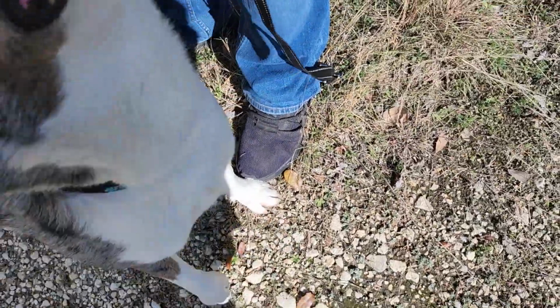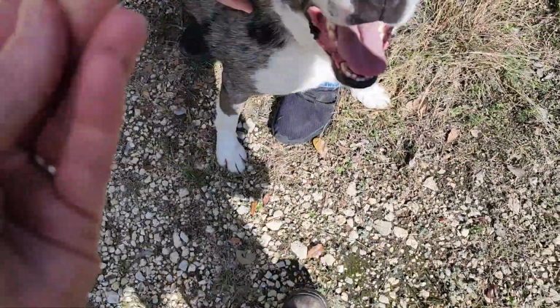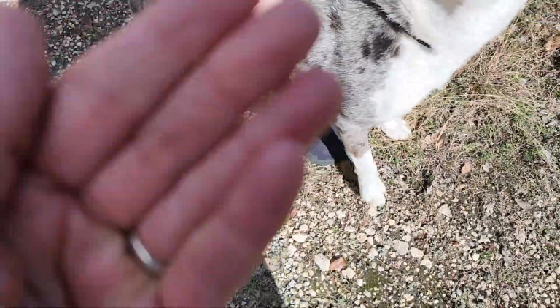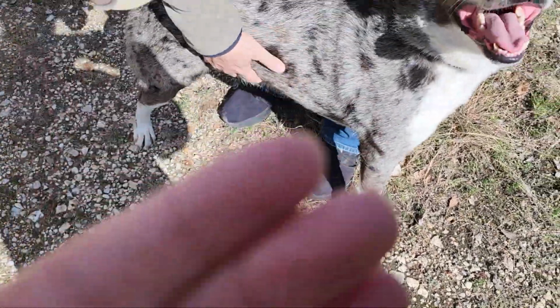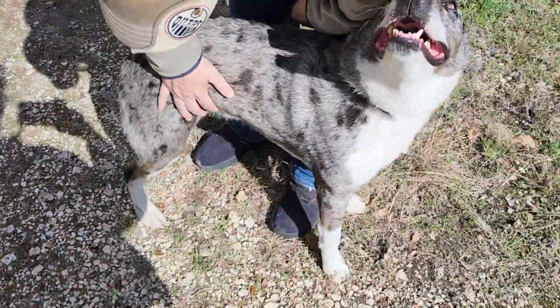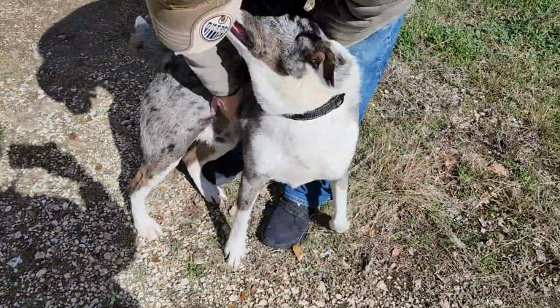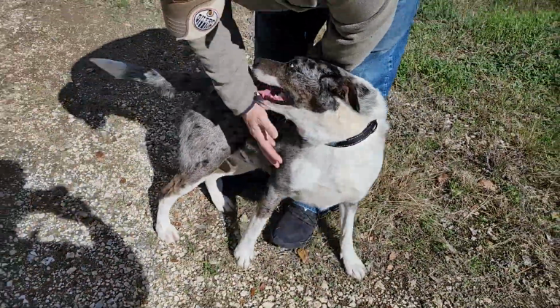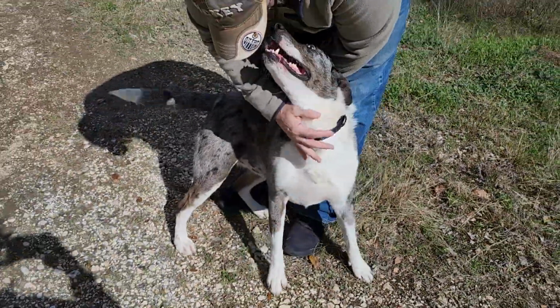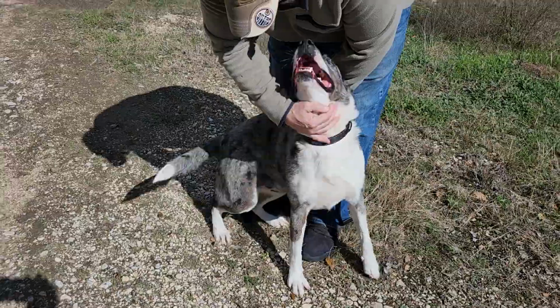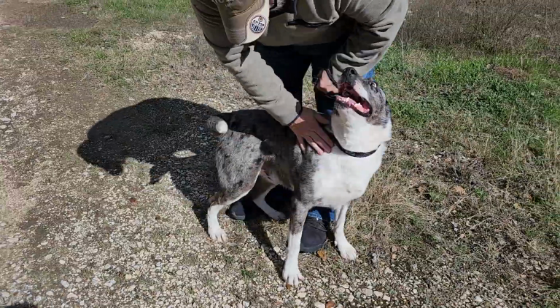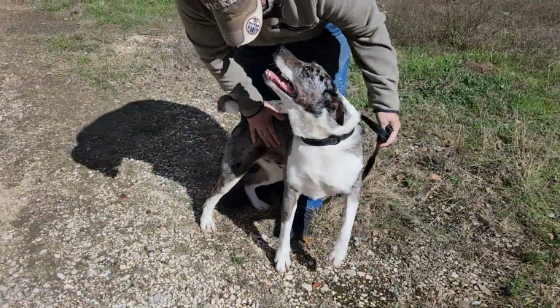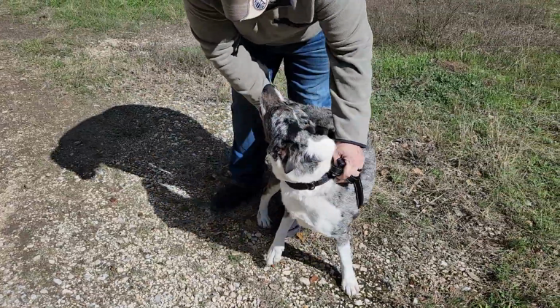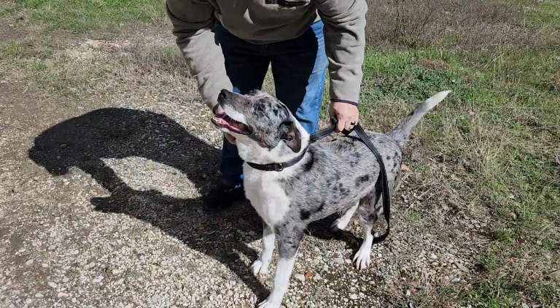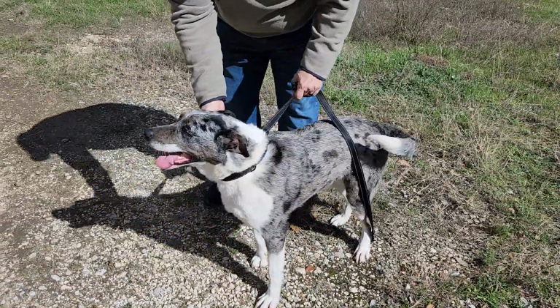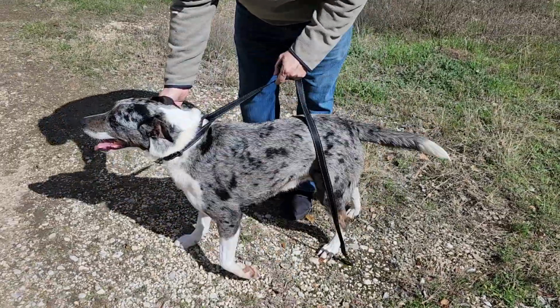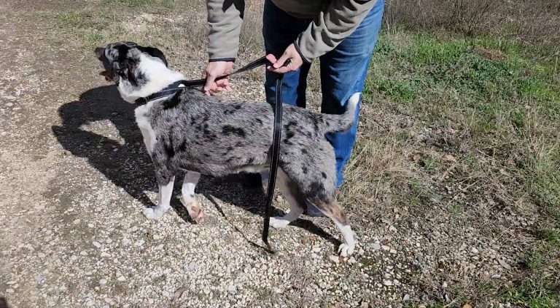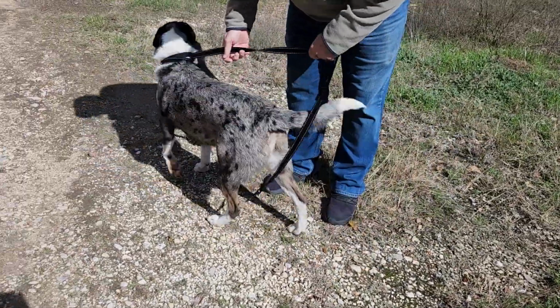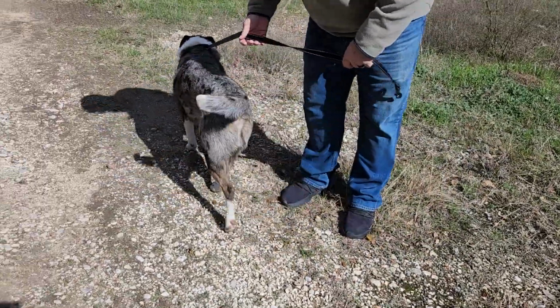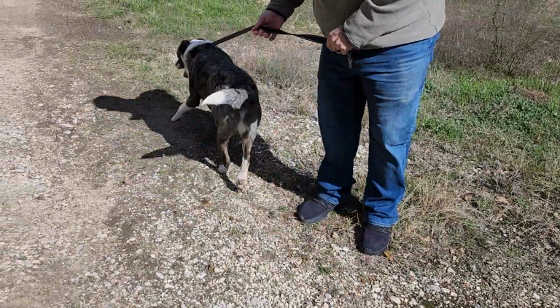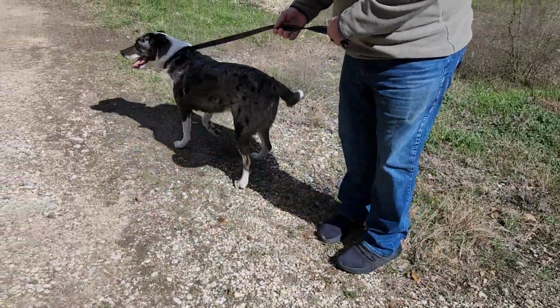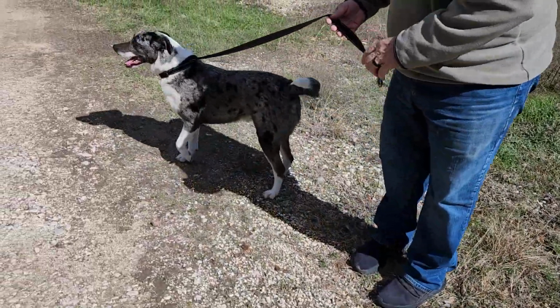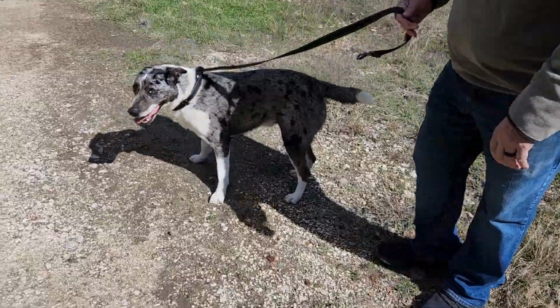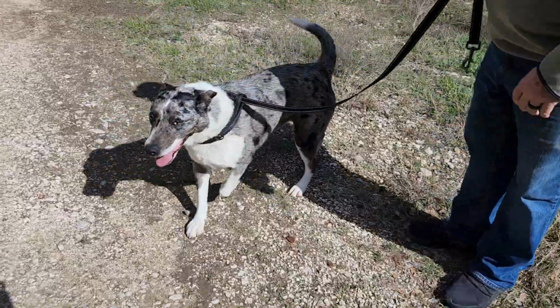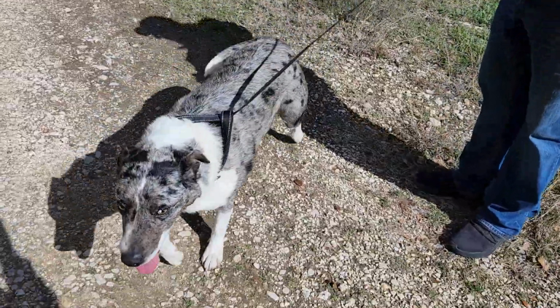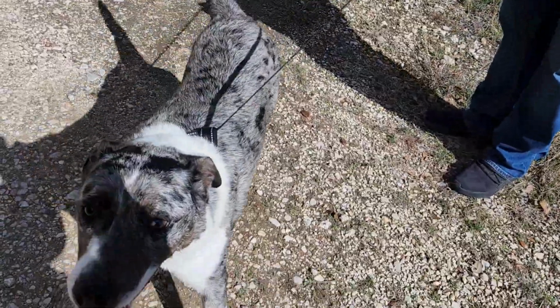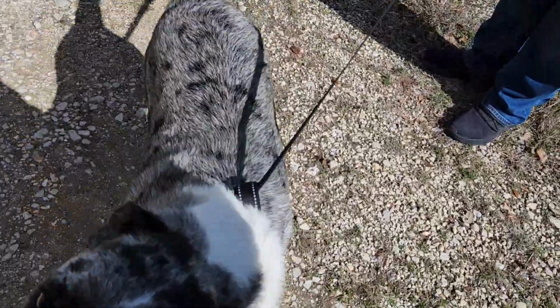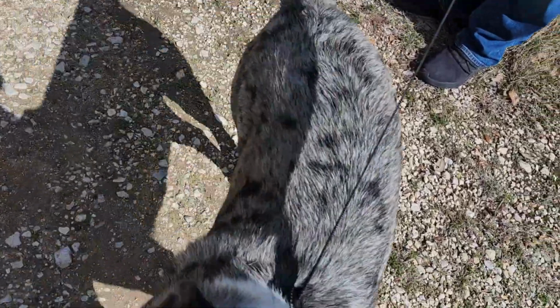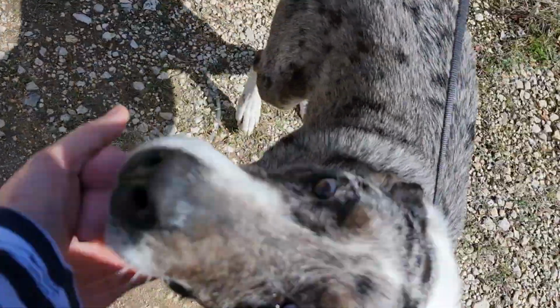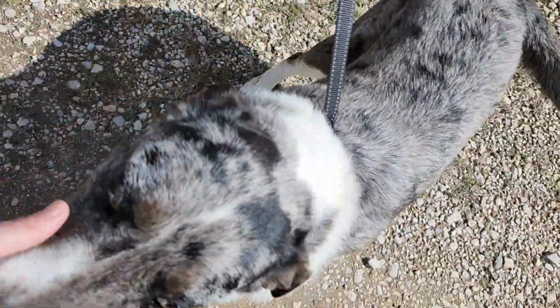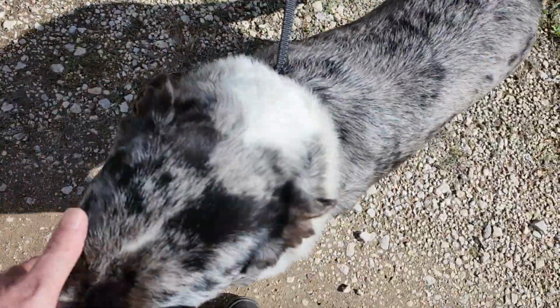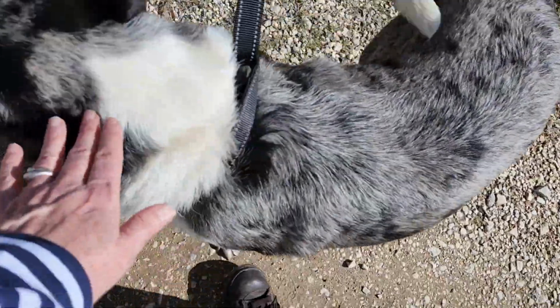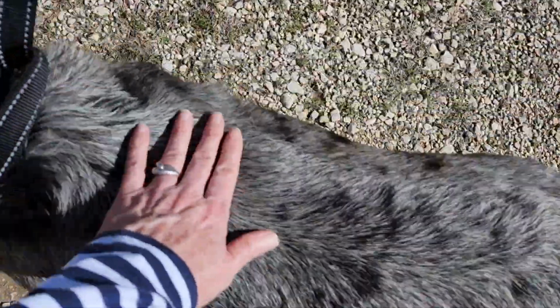He's not a huge shedder, which is wonderful. He's decent on a leash. He knows a few commands. He can walk great. He knows no. He's just a sweet boy.